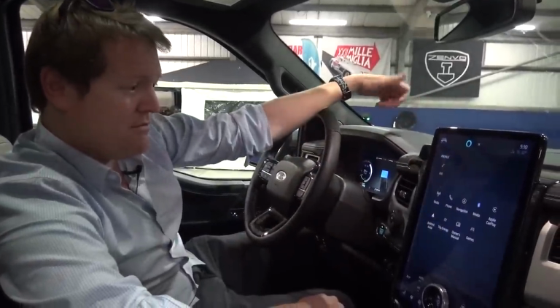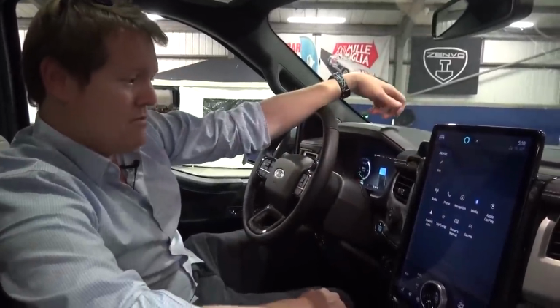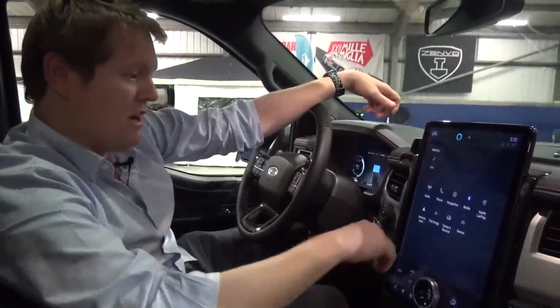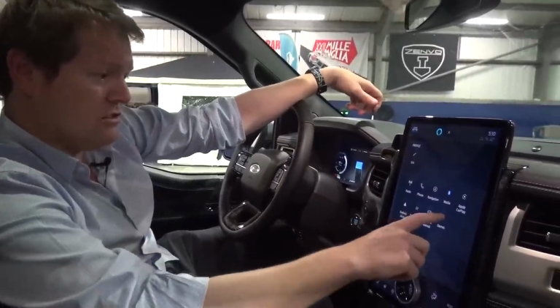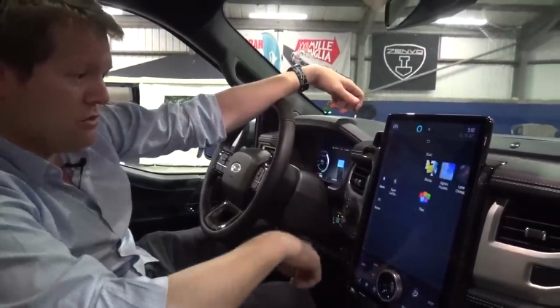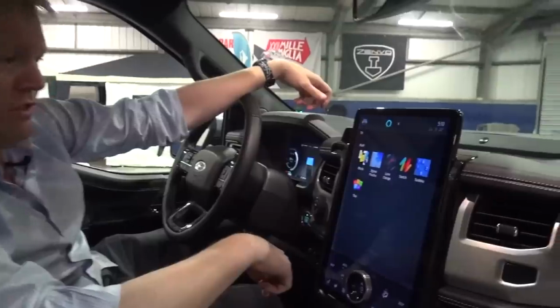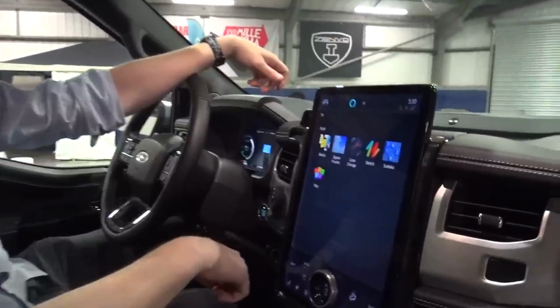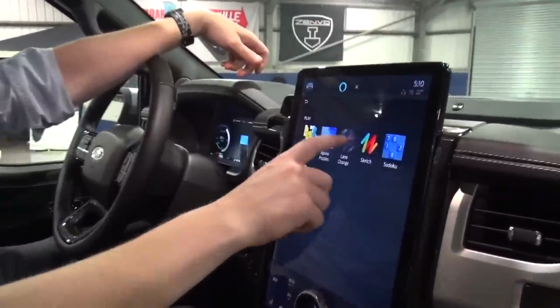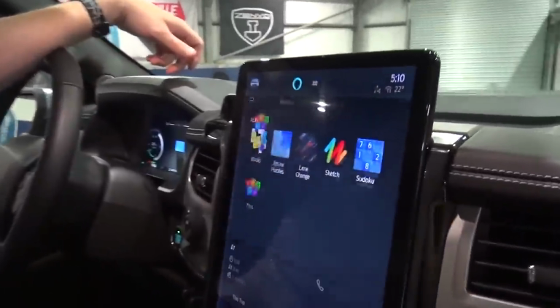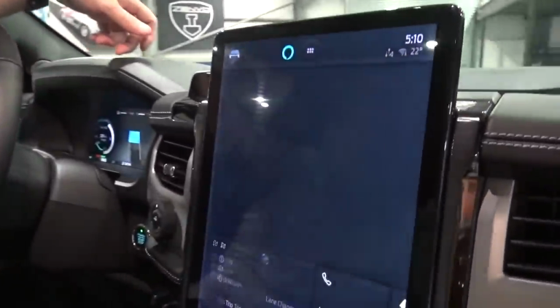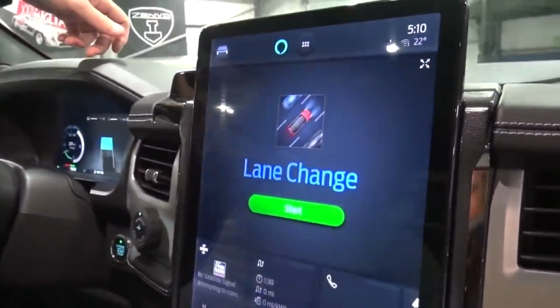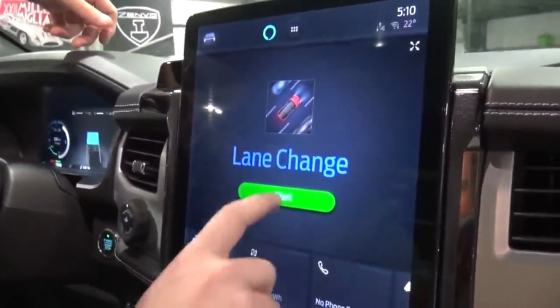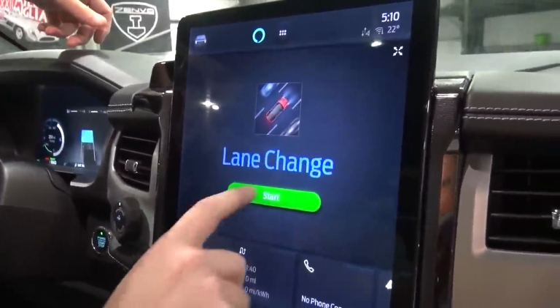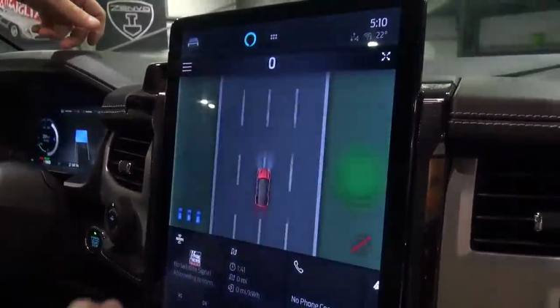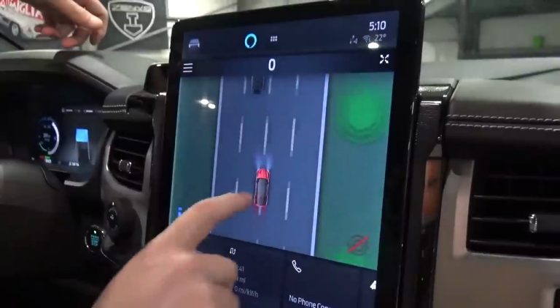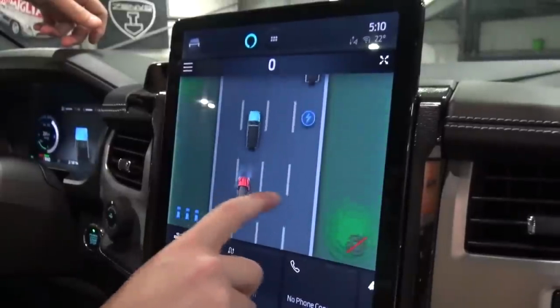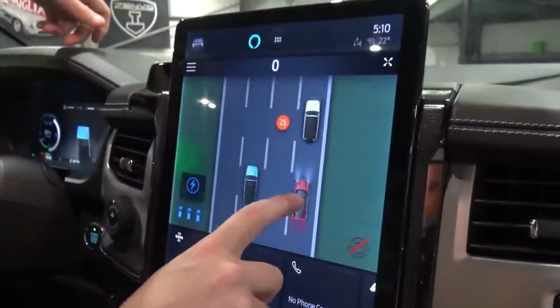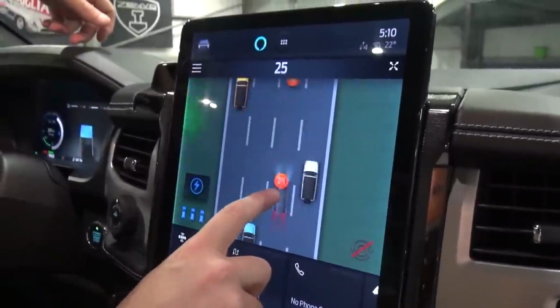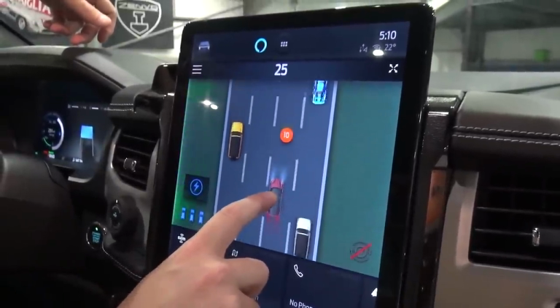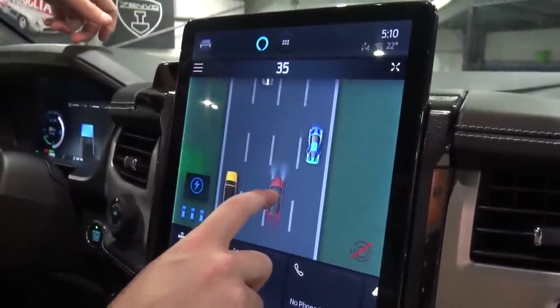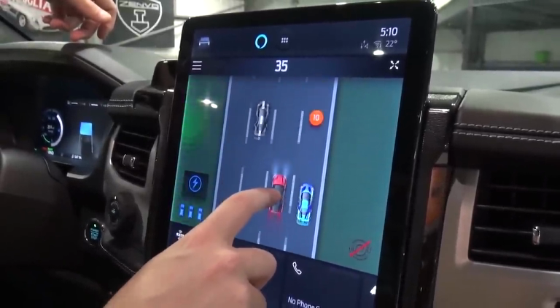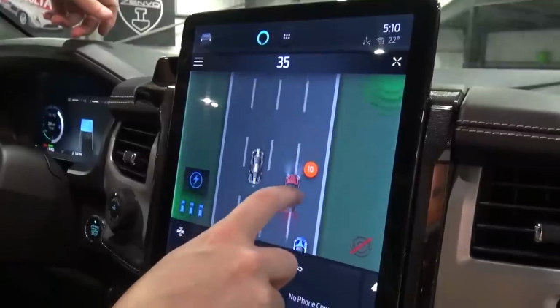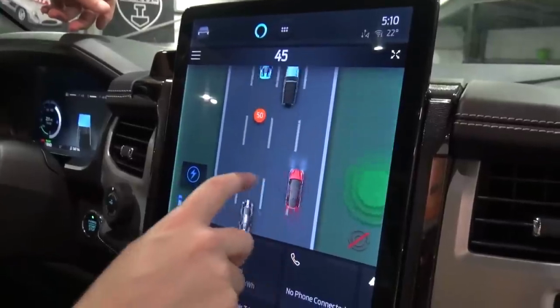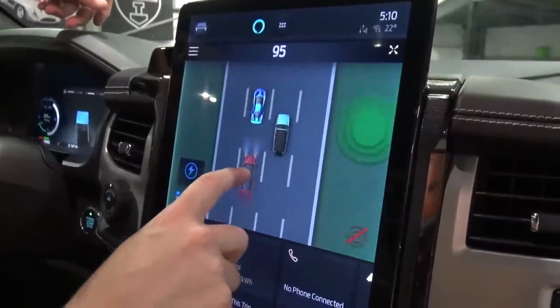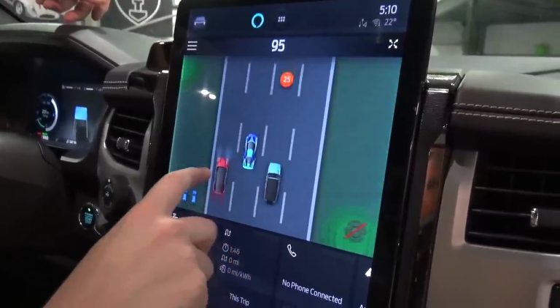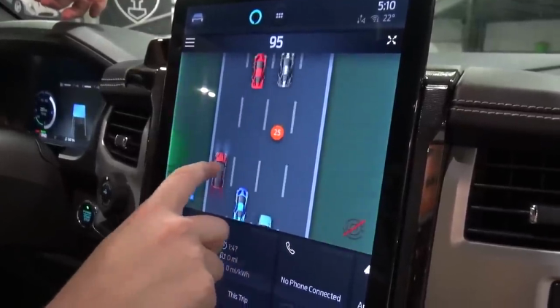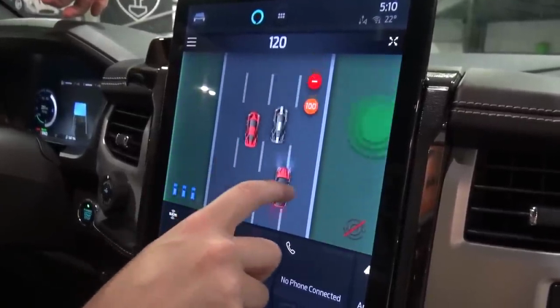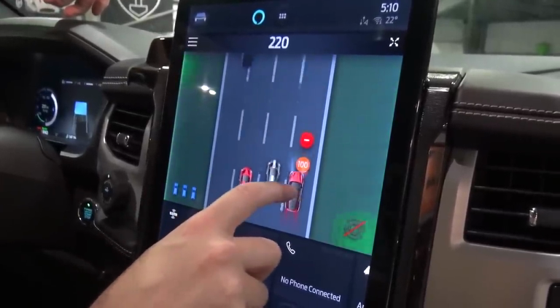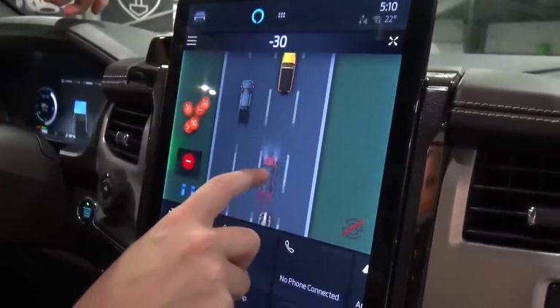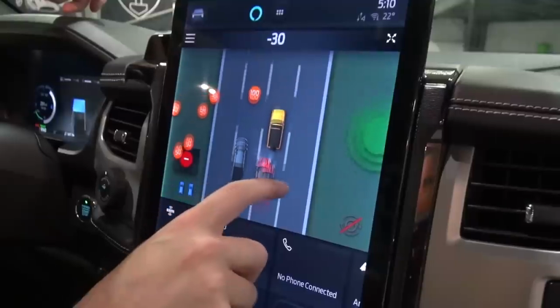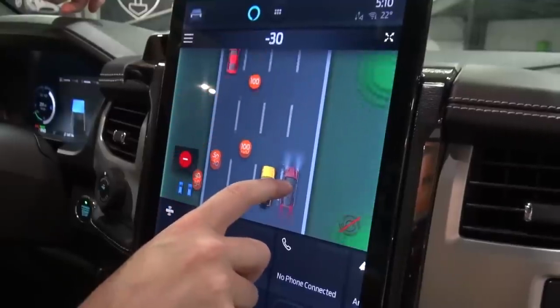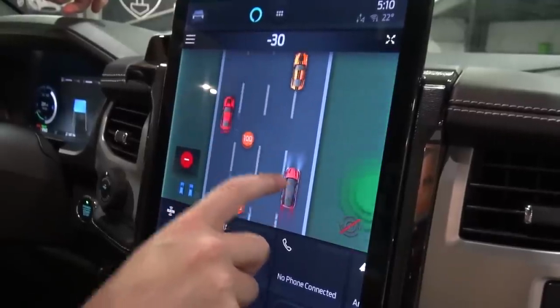In addition to that, you also have games, tiles, all sorts of things that you can play. The lane change game, for example — you're kind of driving up the screen, dodging other vehicles. As I say that, I've obviously got a Ford GT over my shoulder.